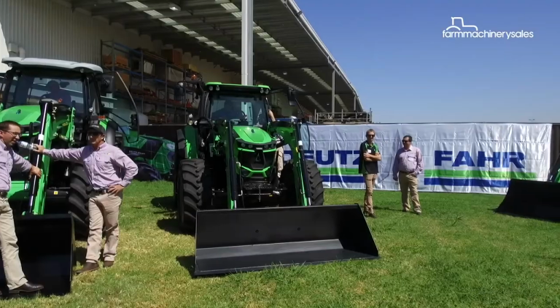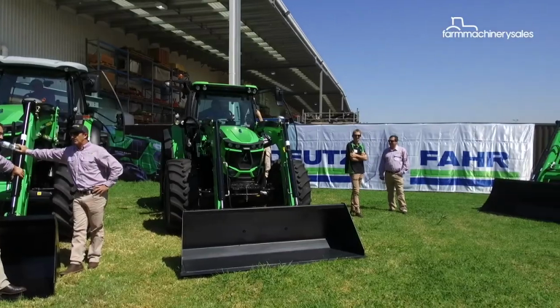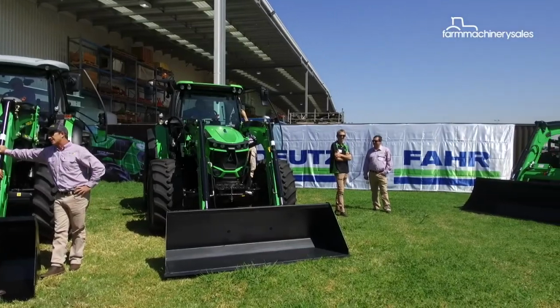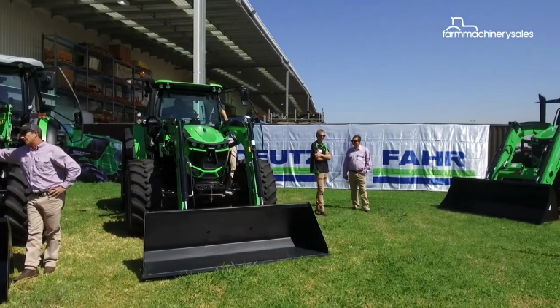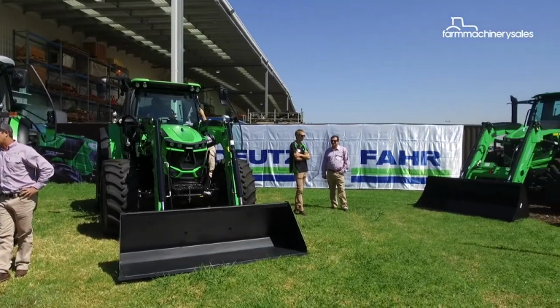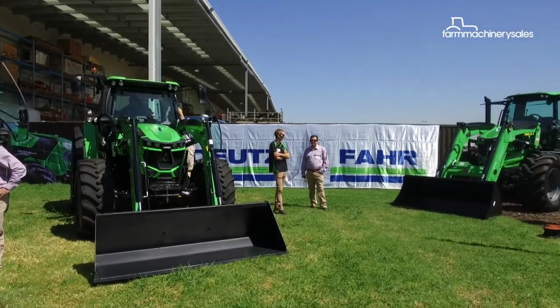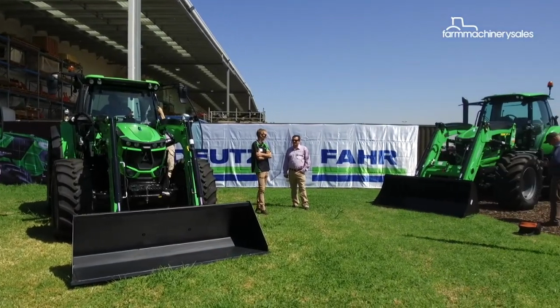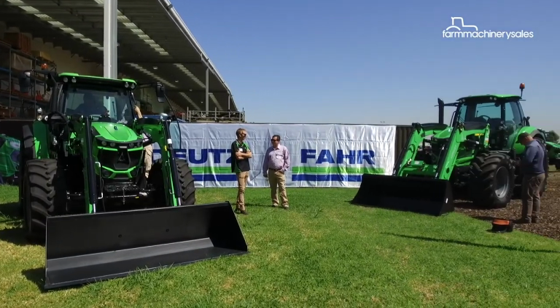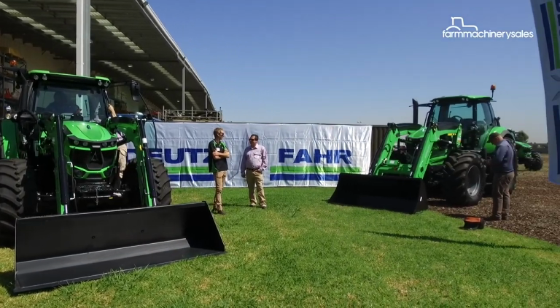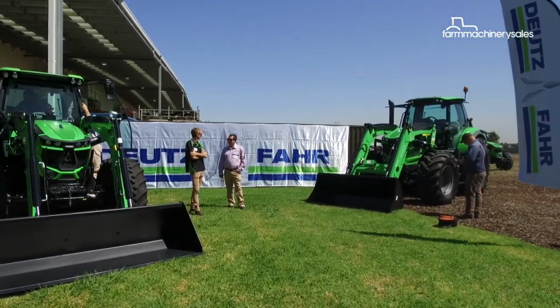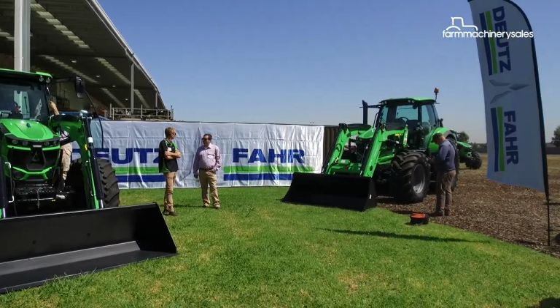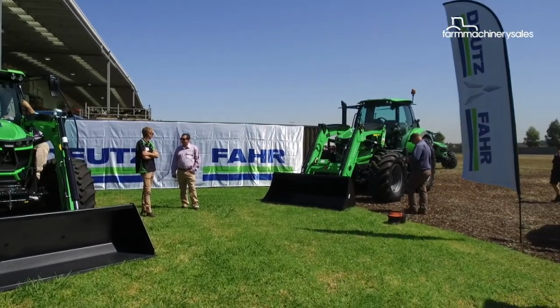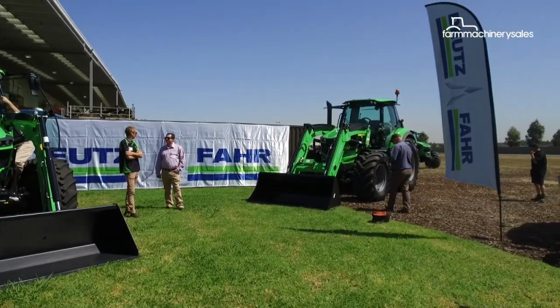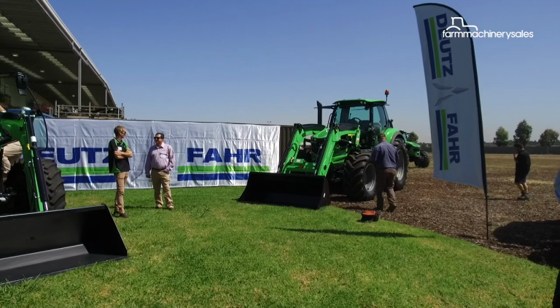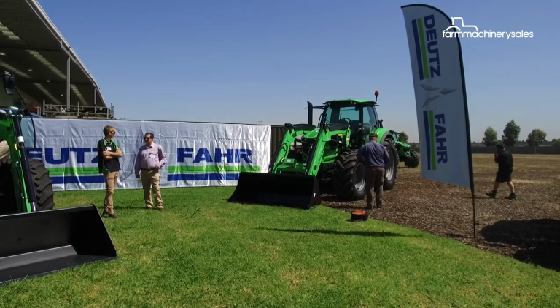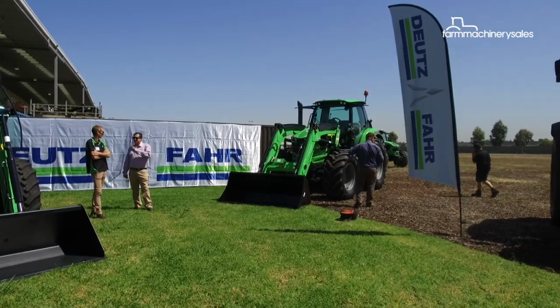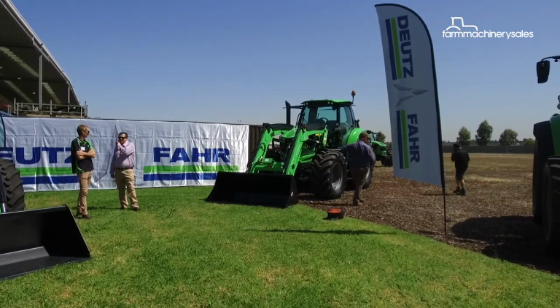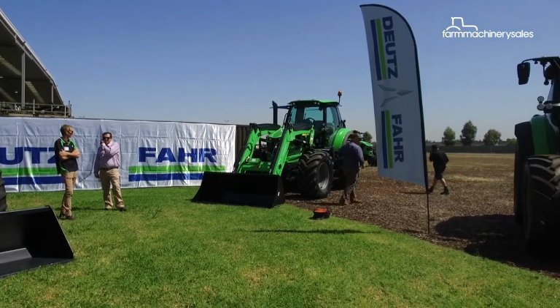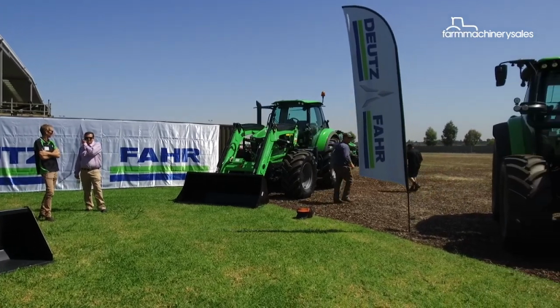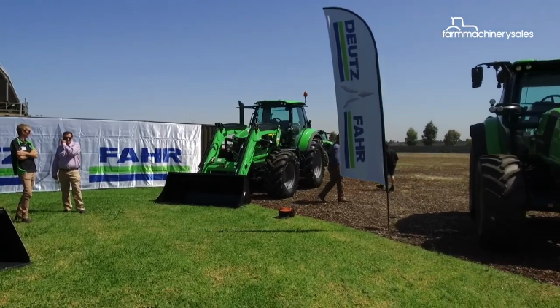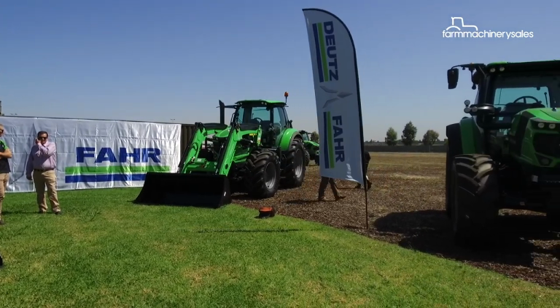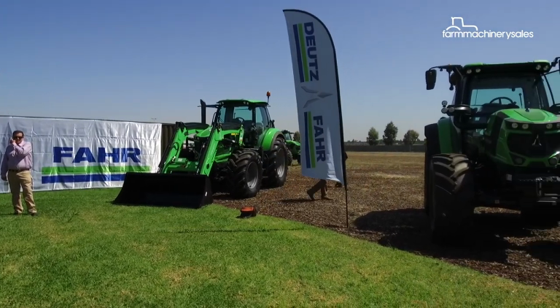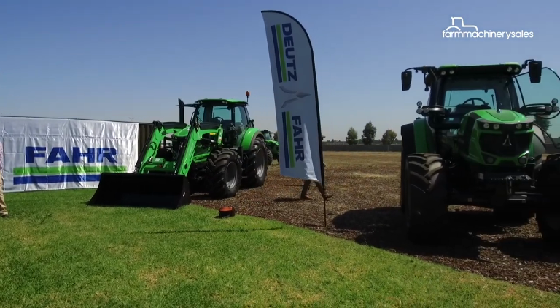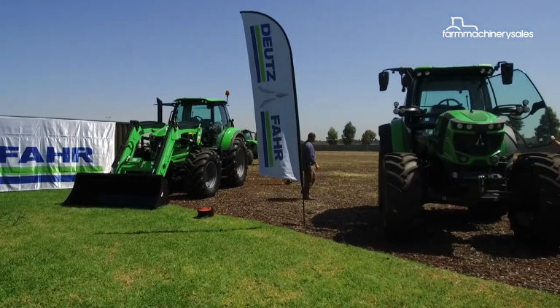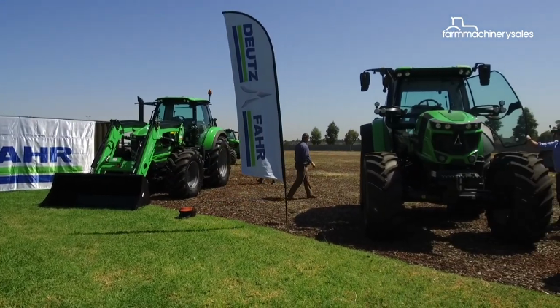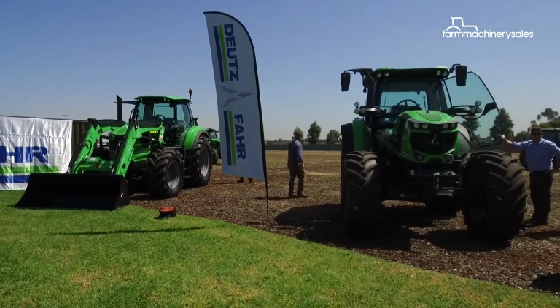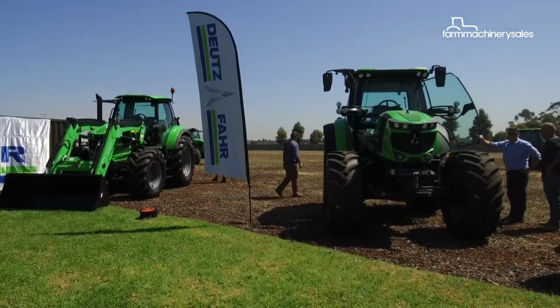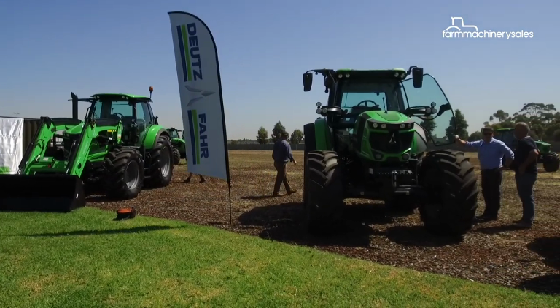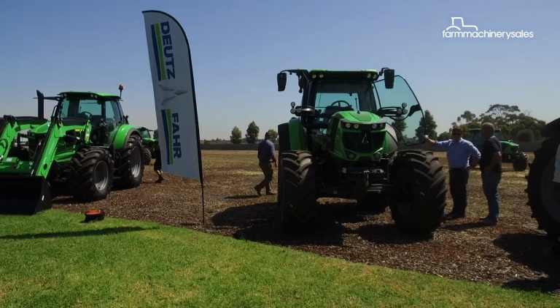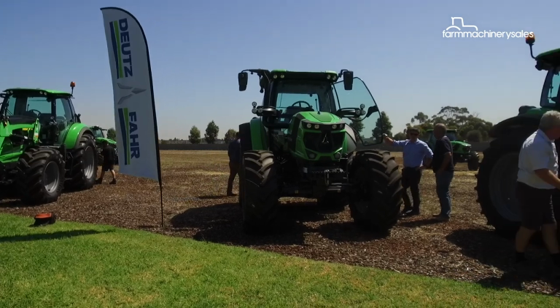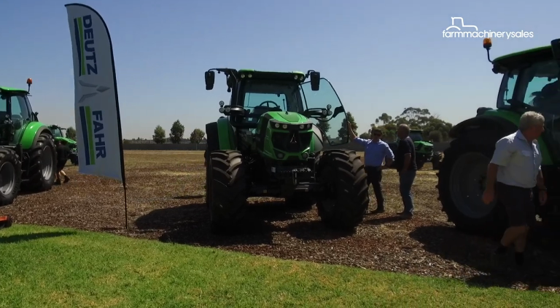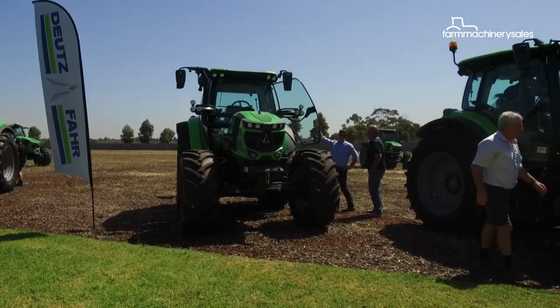It was a sea of green at PFG Australia HQ in Derrimut, Victoria, as the company recently launched its latest range of Deutz-Fahr tractors onto the Australian market.